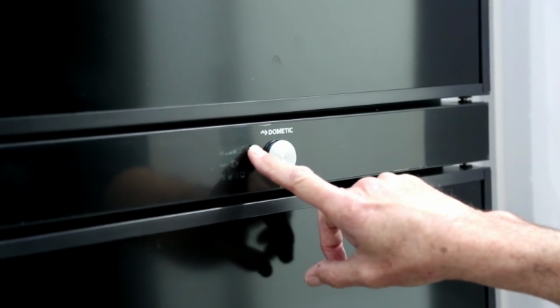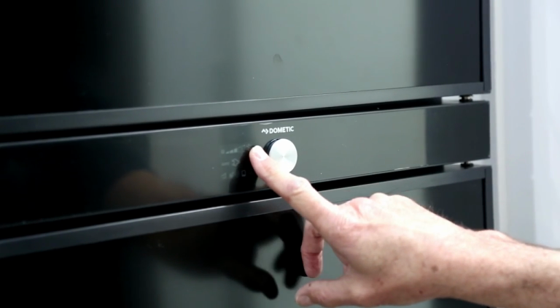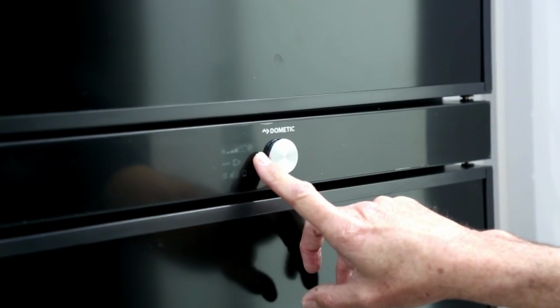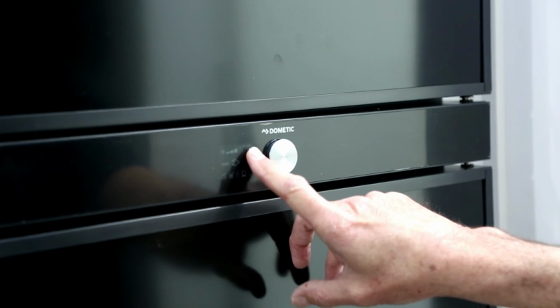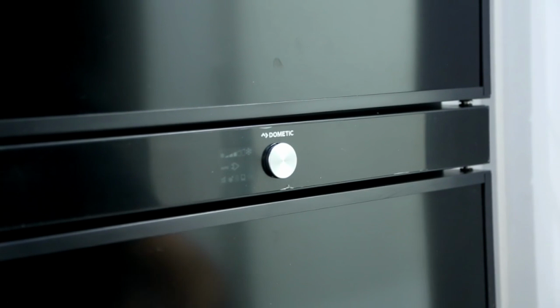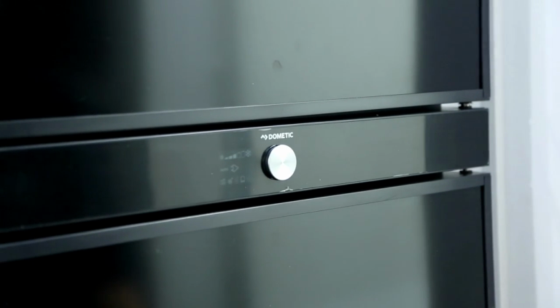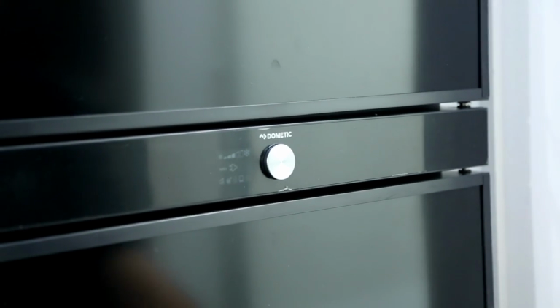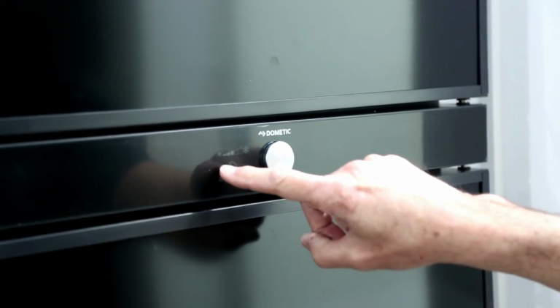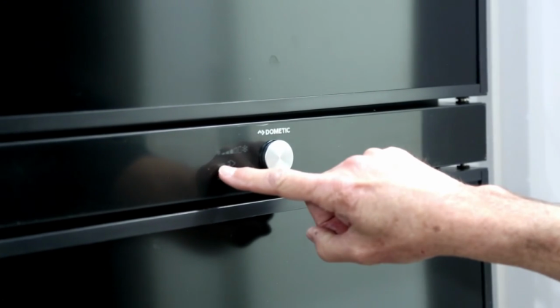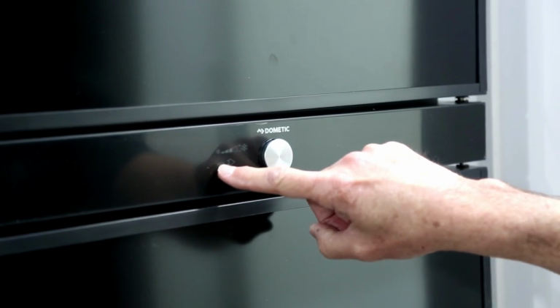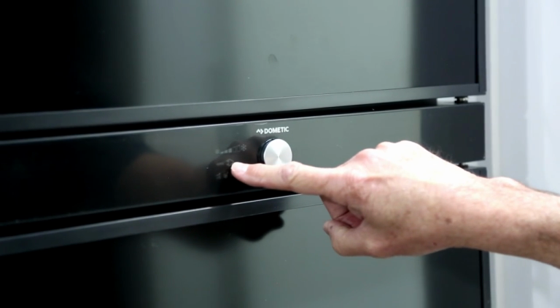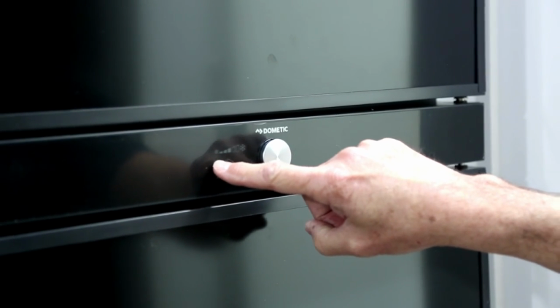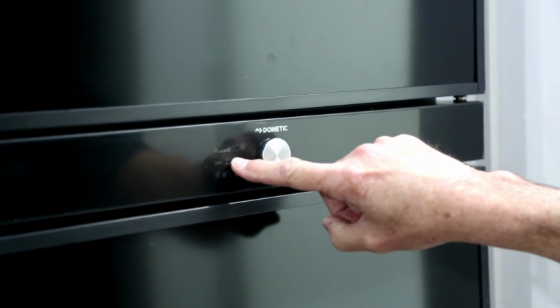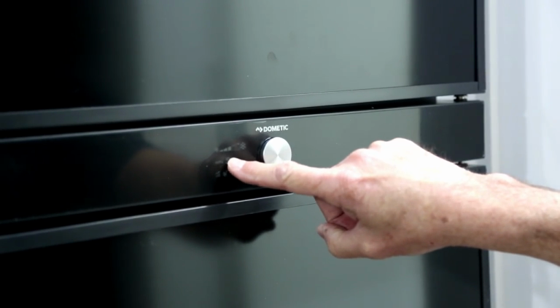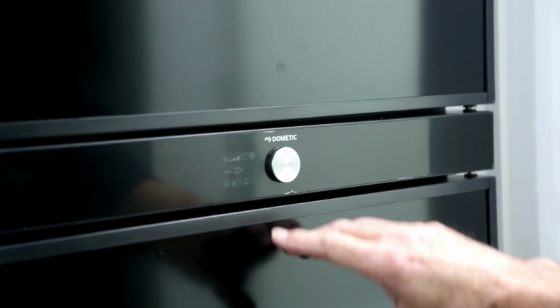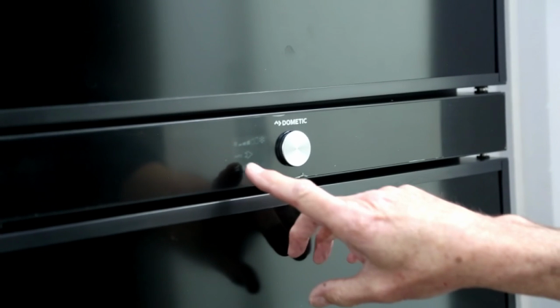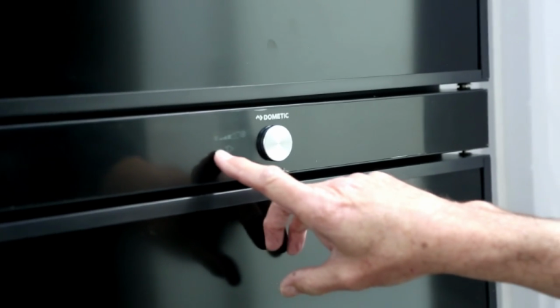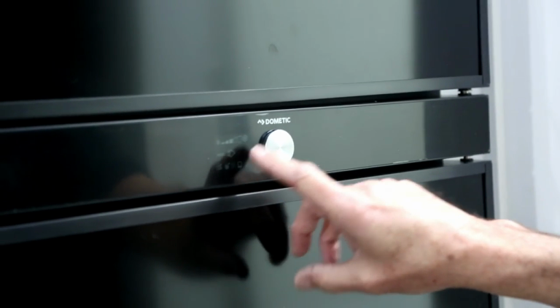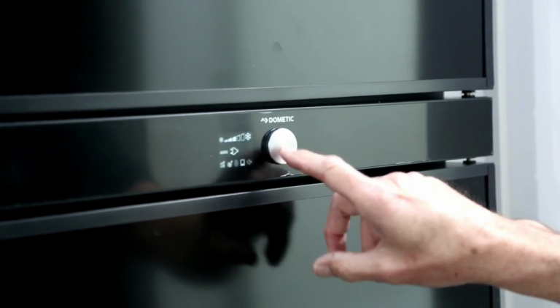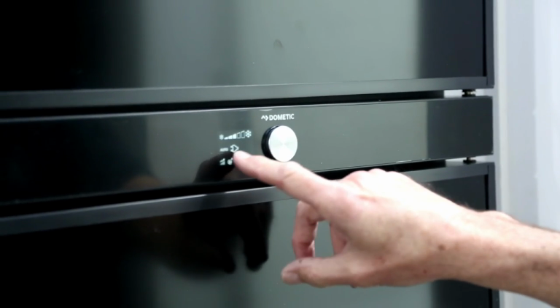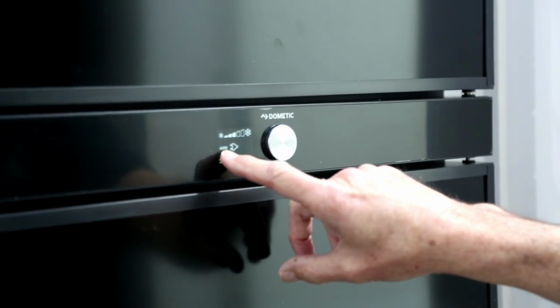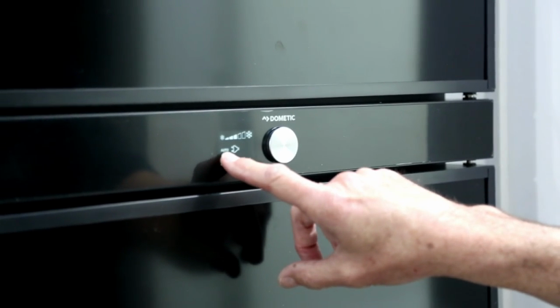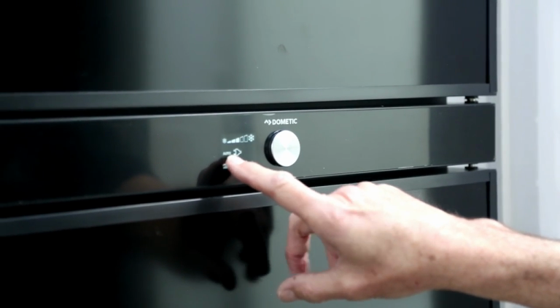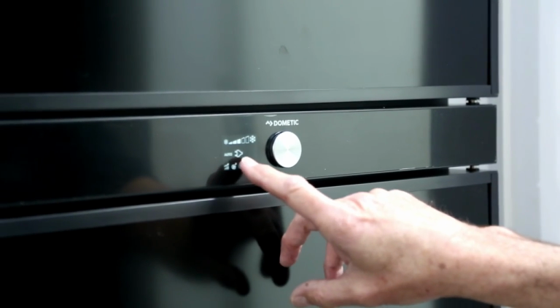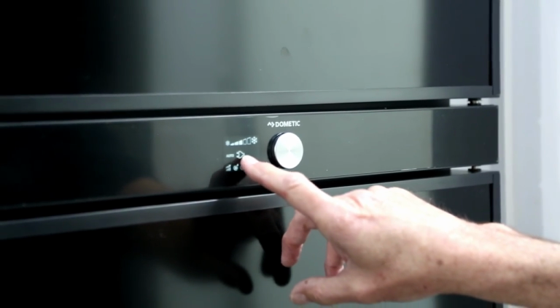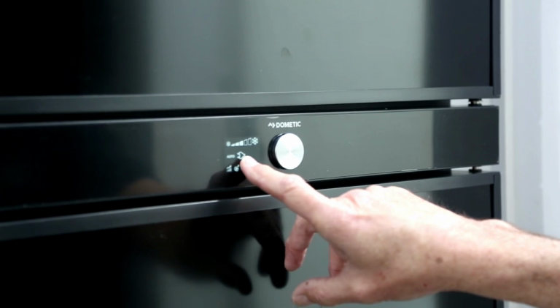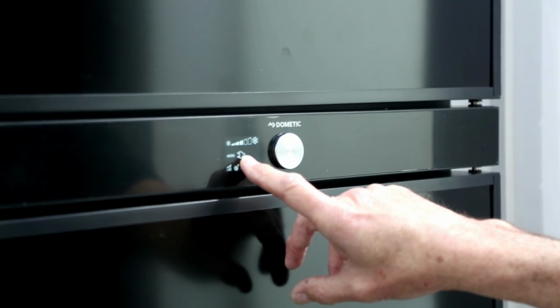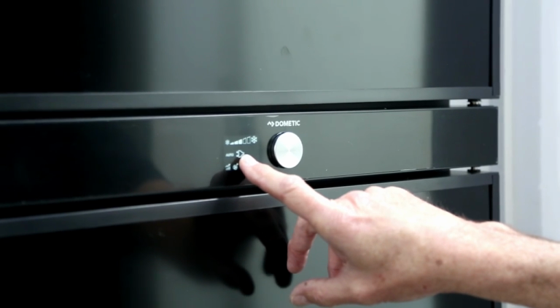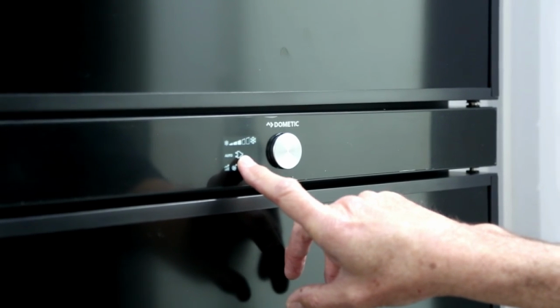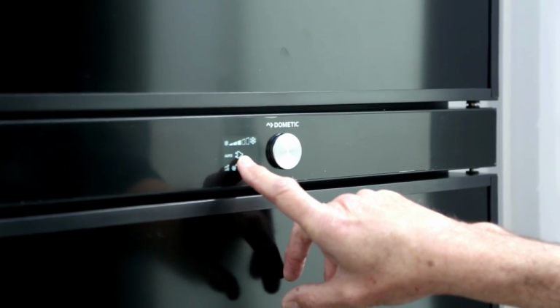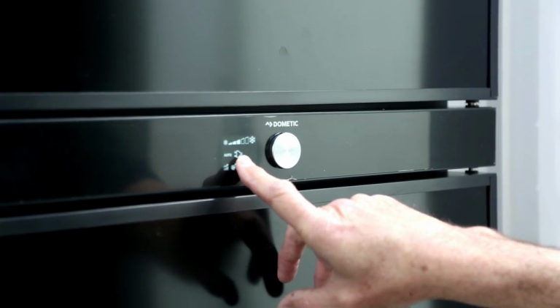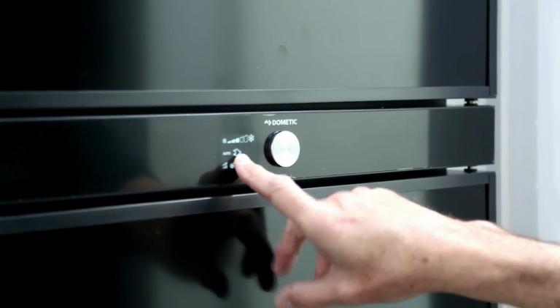Five is the coolest that you can set your fridge. You have a panel here with your power source, and at the moment it's very faint but it's set on auto, and it's showing that it's plugged into 240 volts.